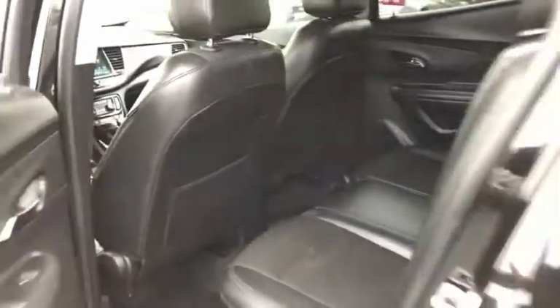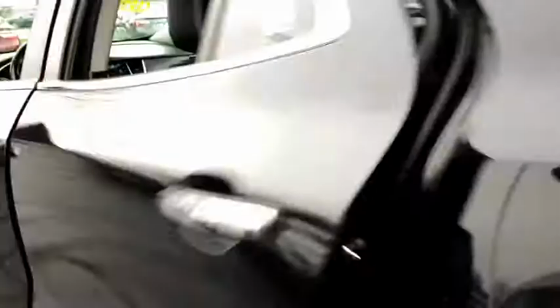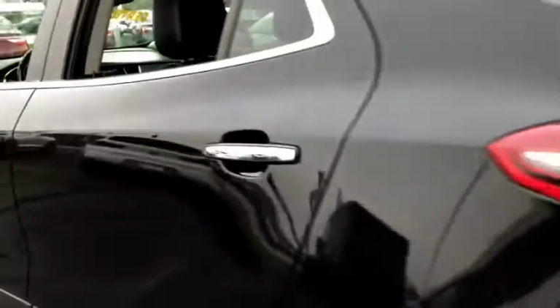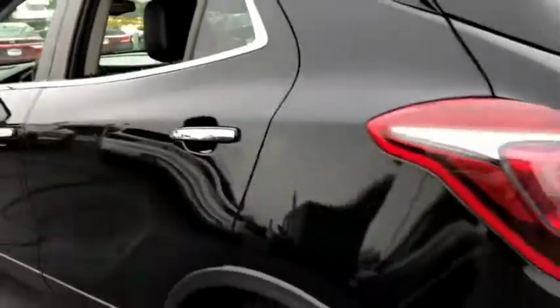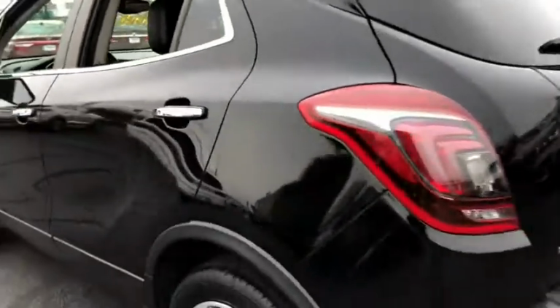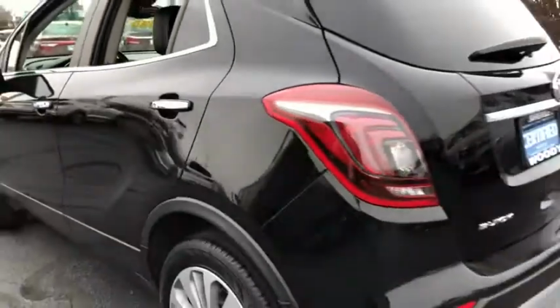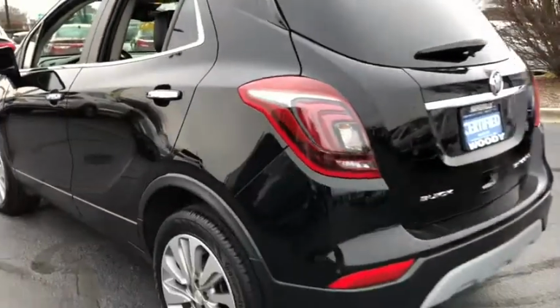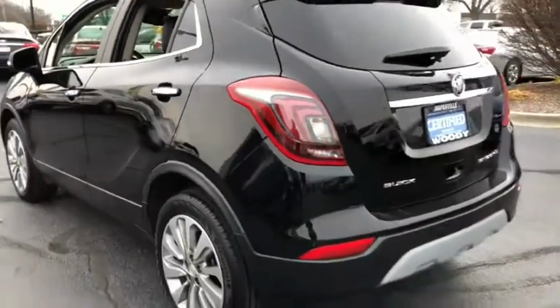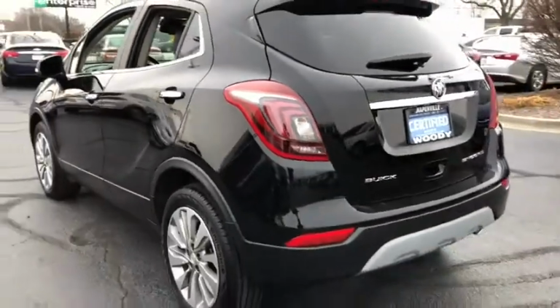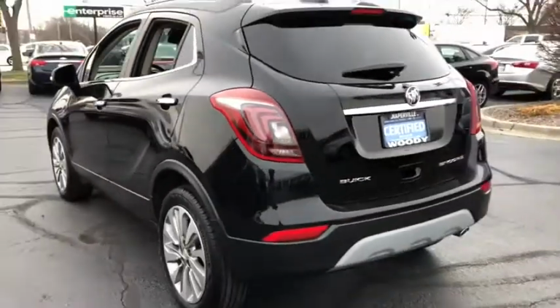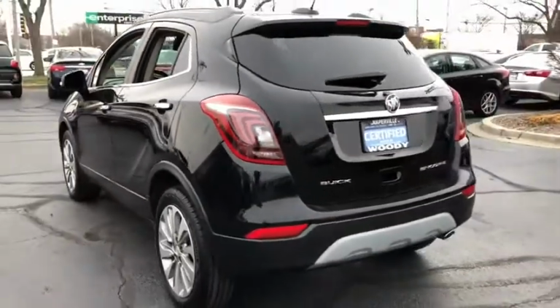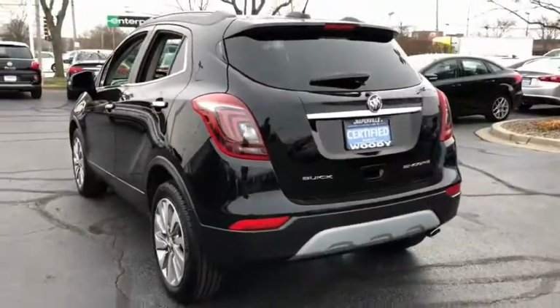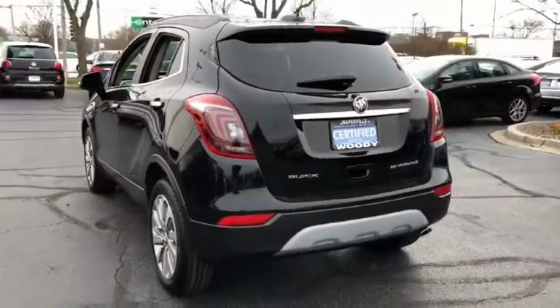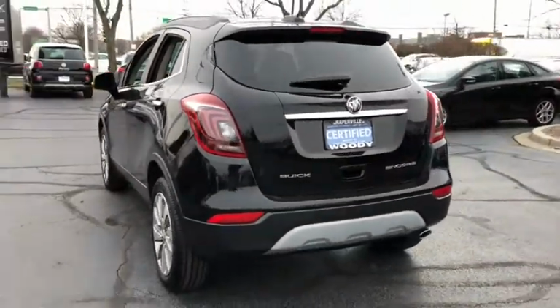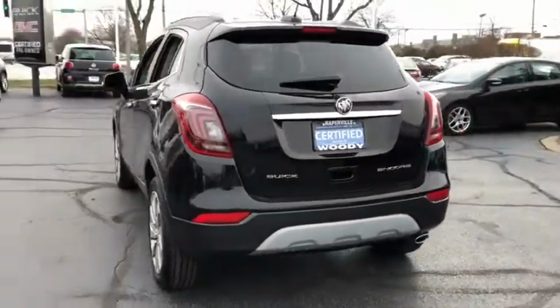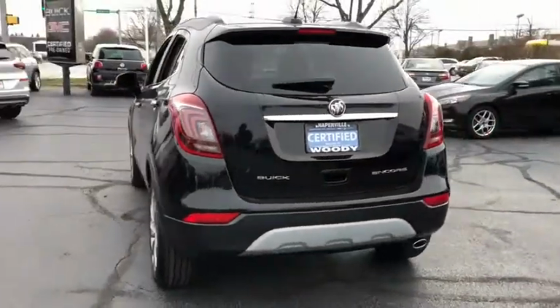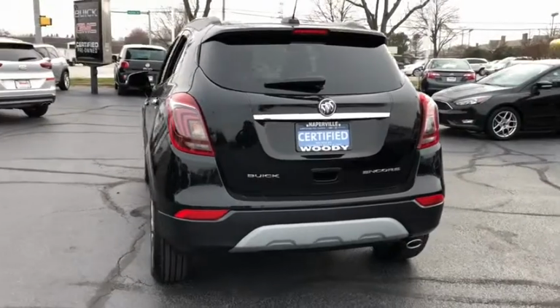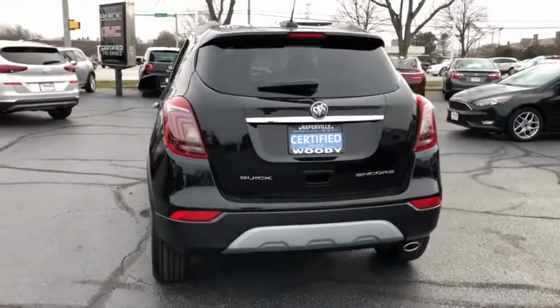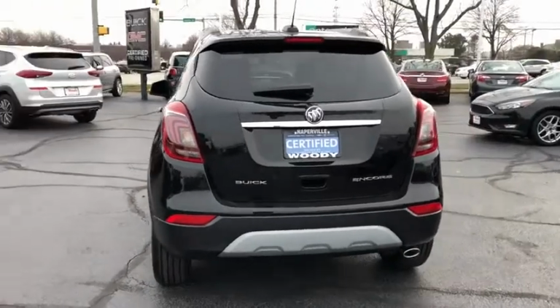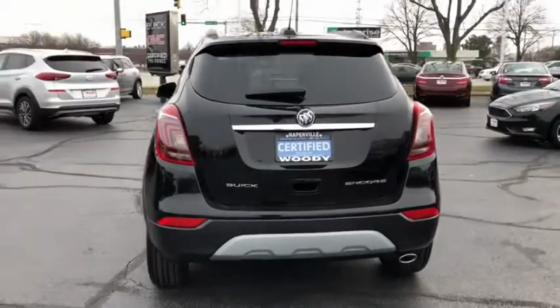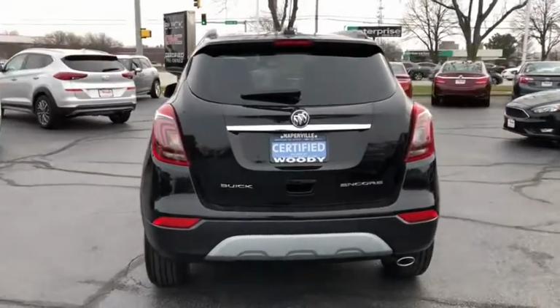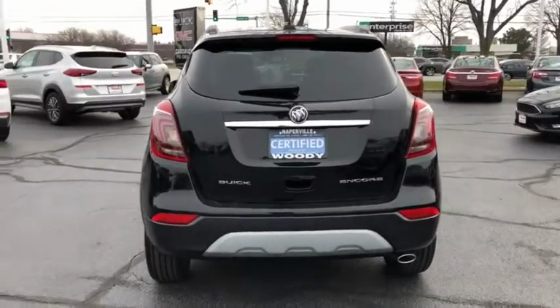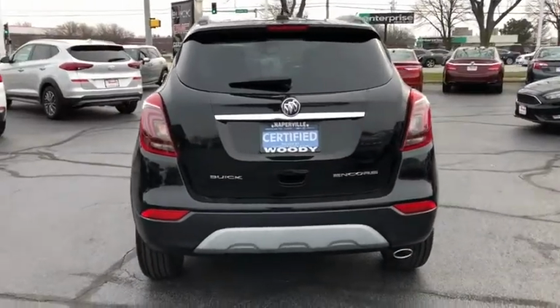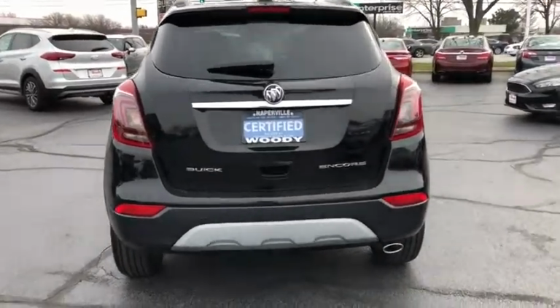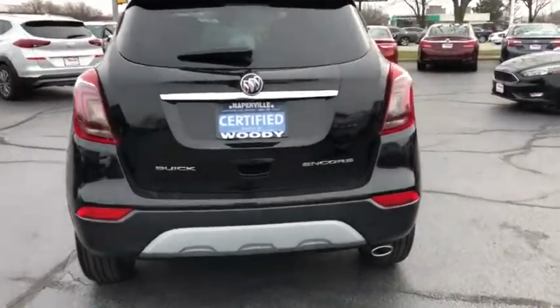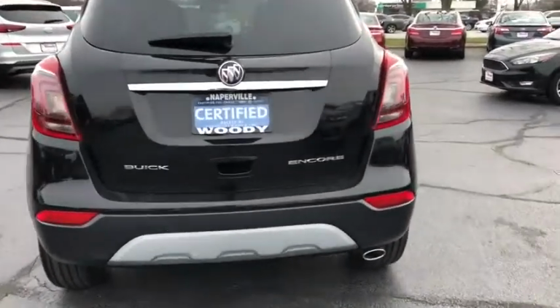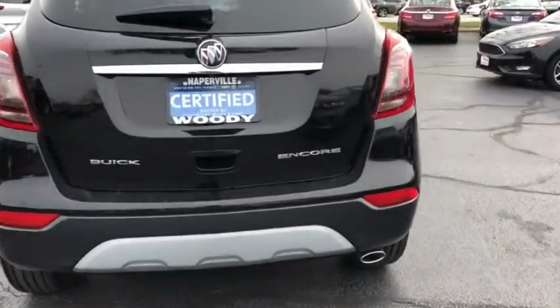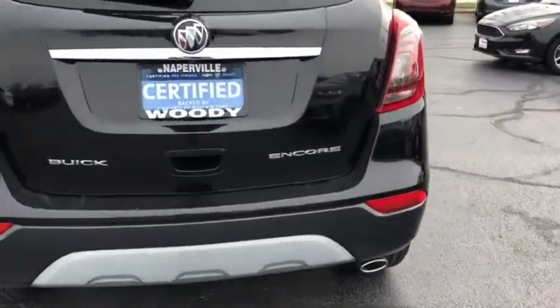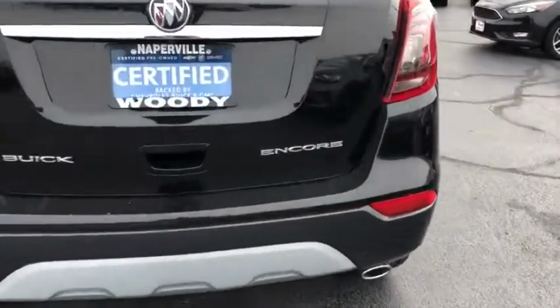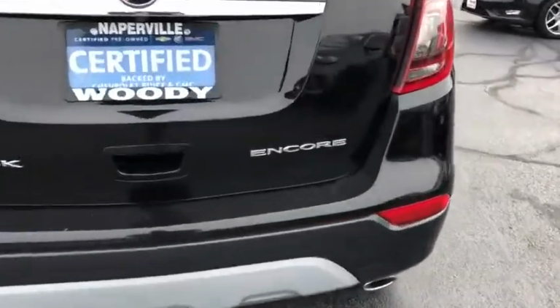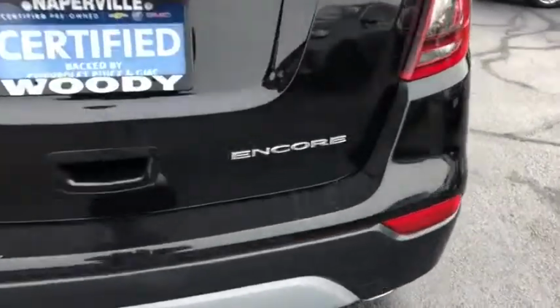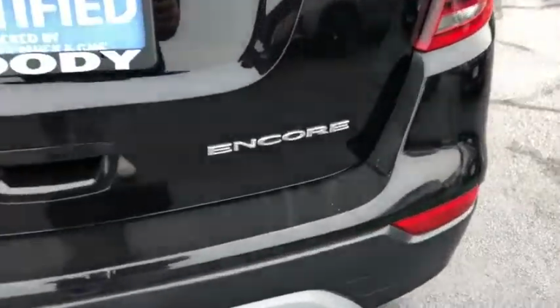aluminum wheels, floor mats, keyless start, cruise control, AM FM stereo radio, rear defrost, front wheel drive, bucket seats.